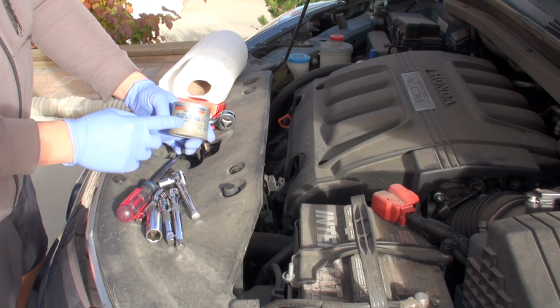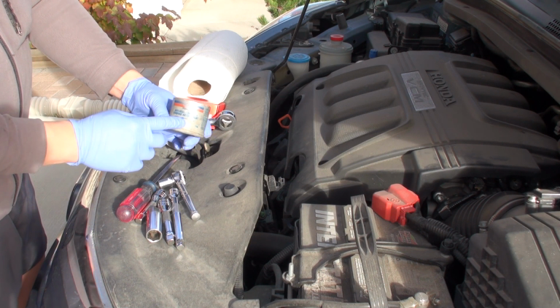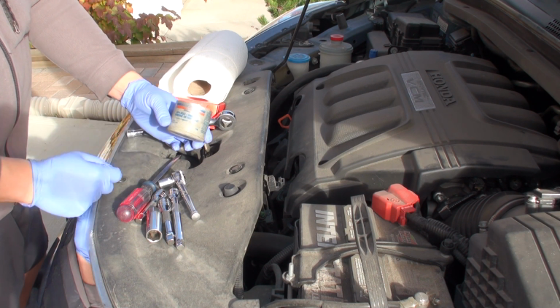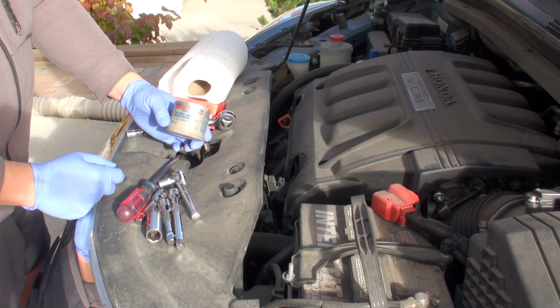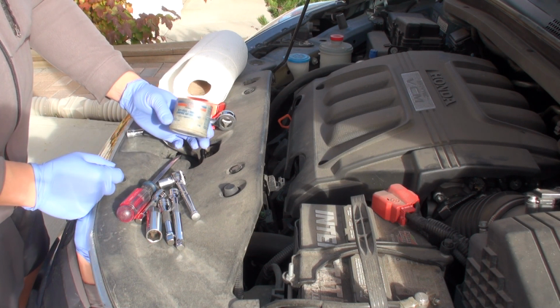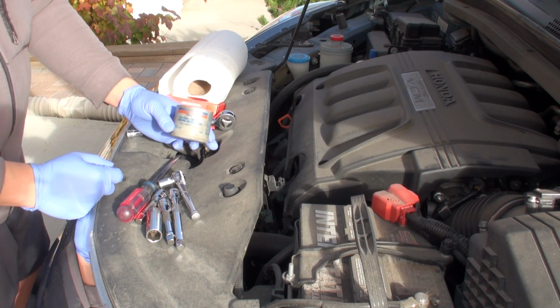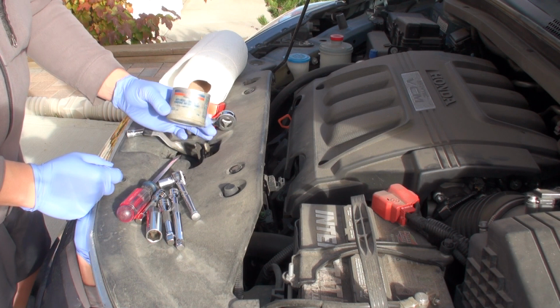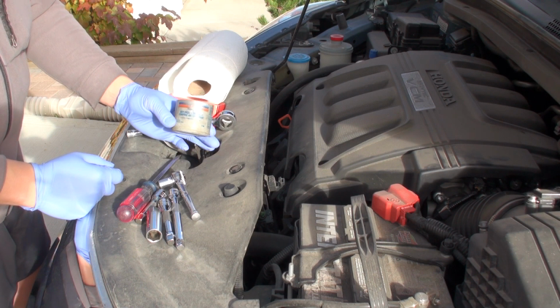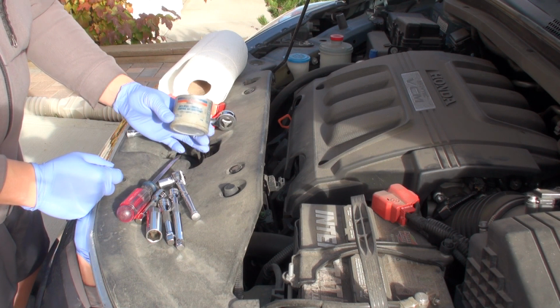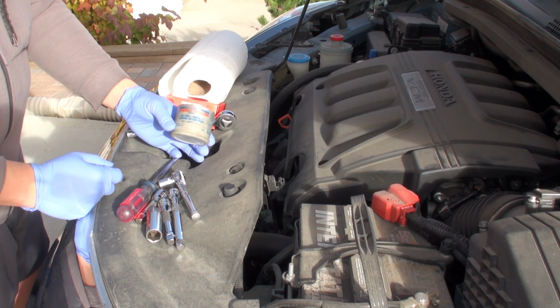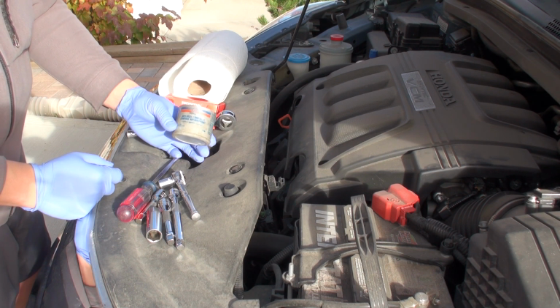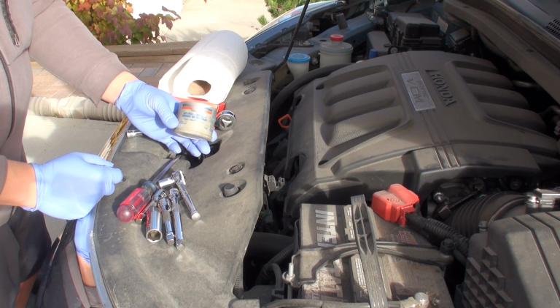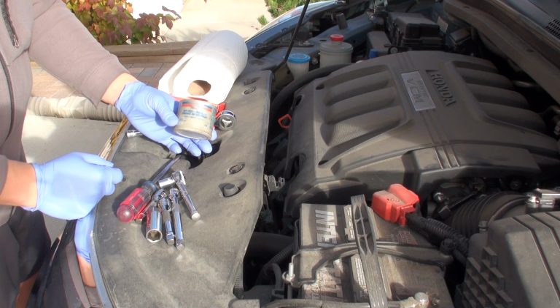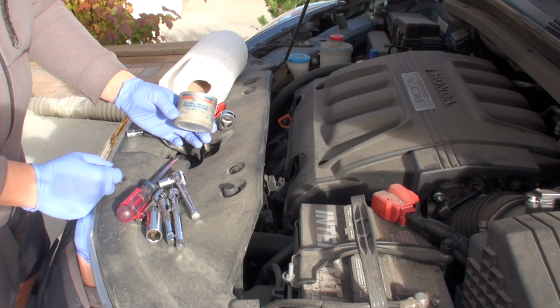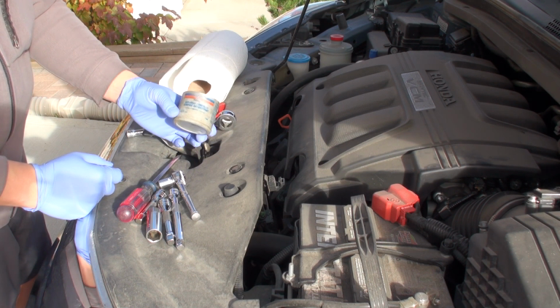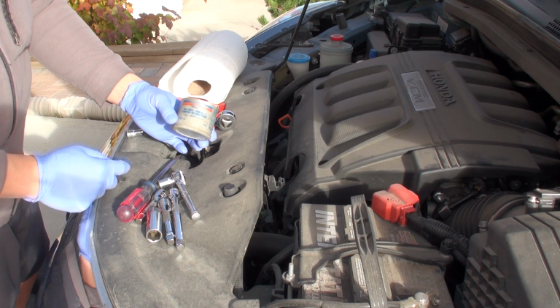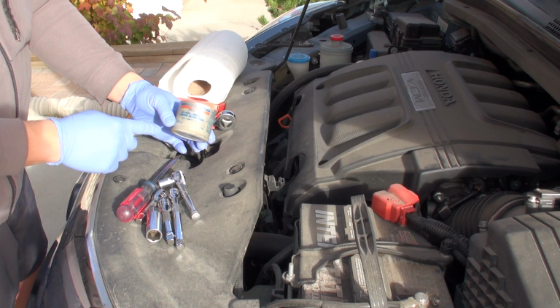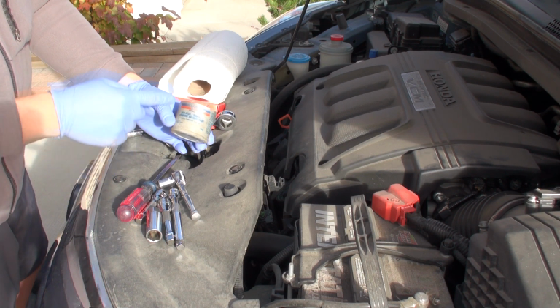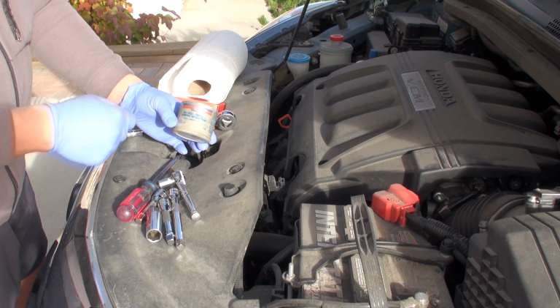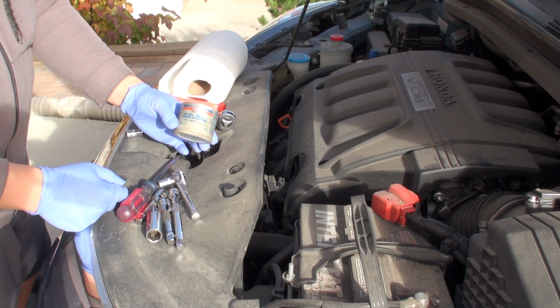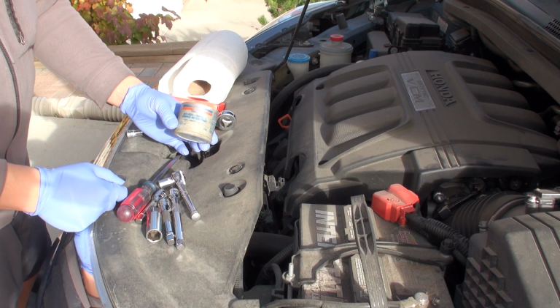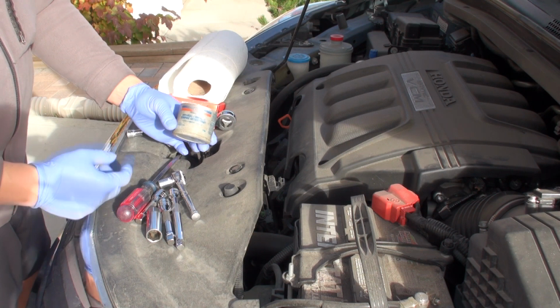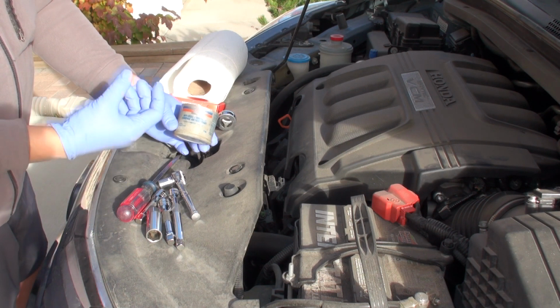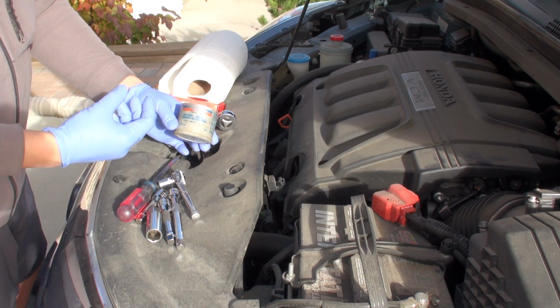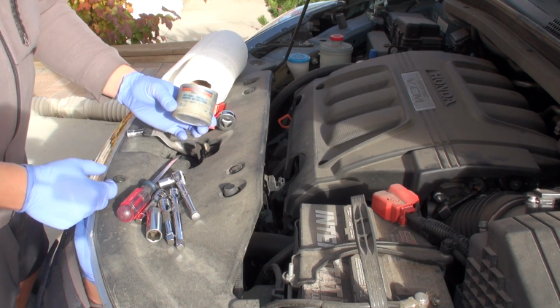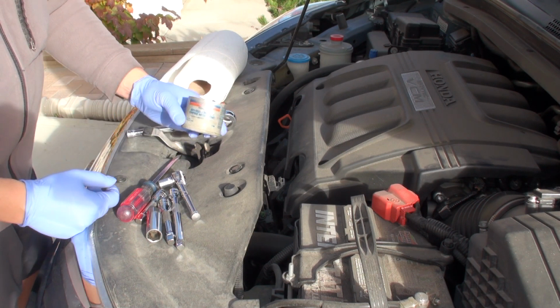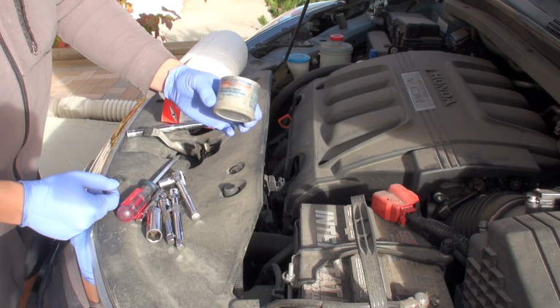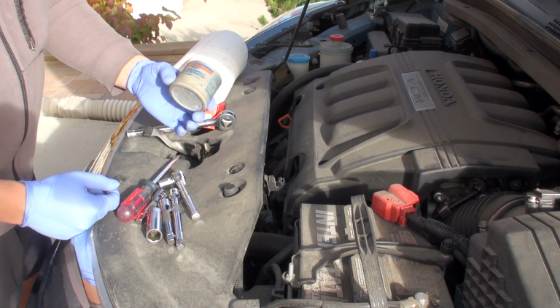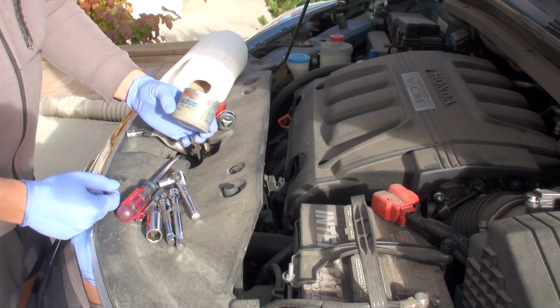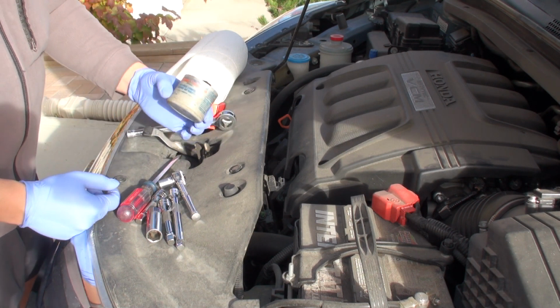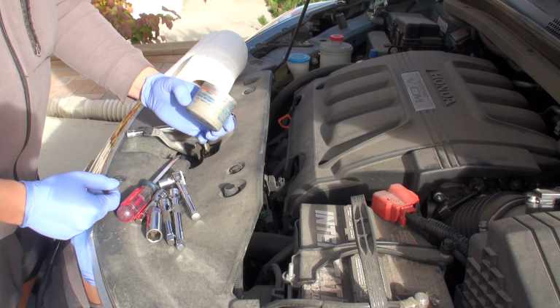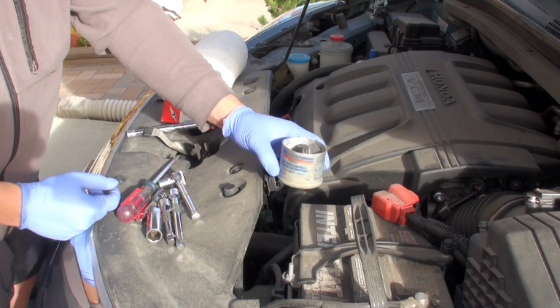You want to use nickel-based anti-seize and never copper-based on spark plugs, especially when putting them into an aluminum head. You don't want to have galvanic corrosion seize your new plugs into the engine.